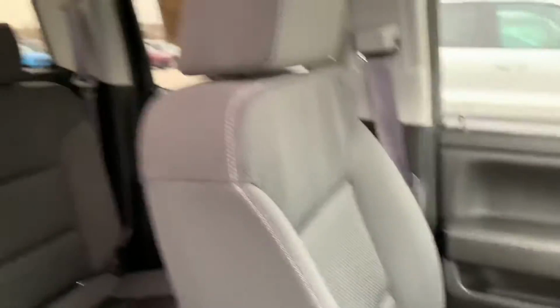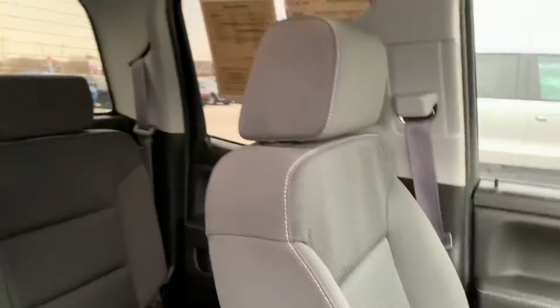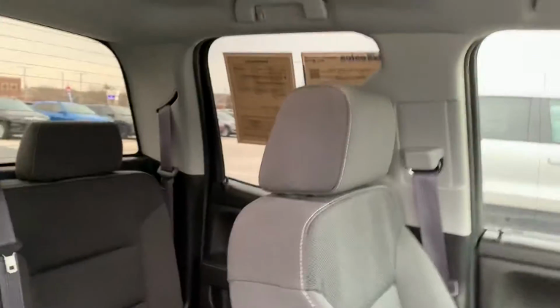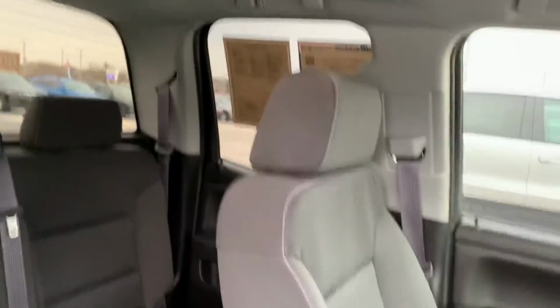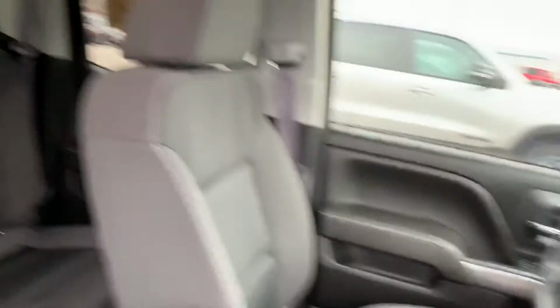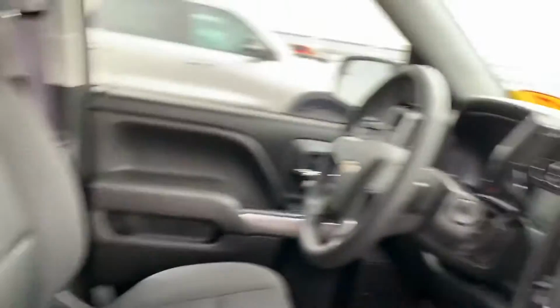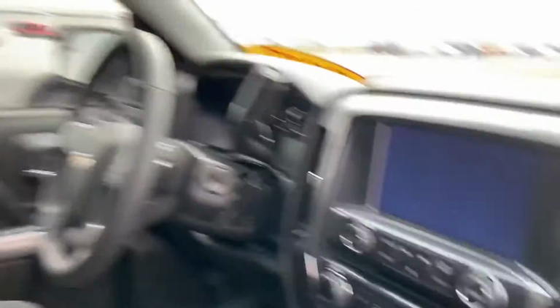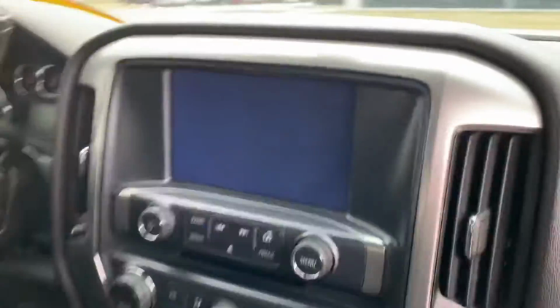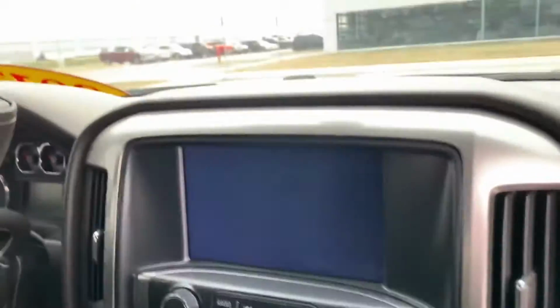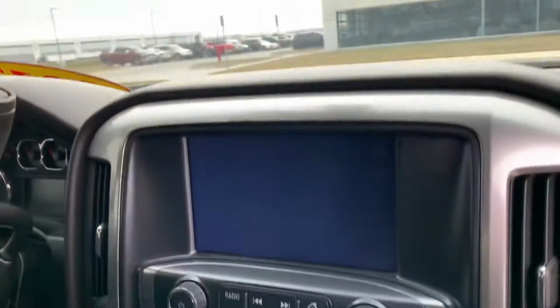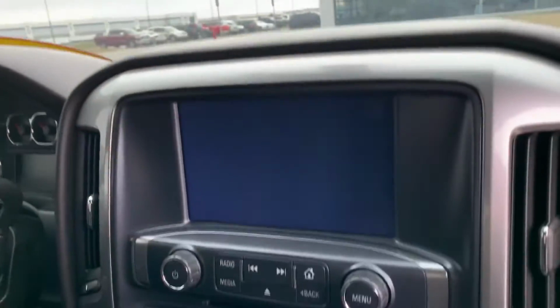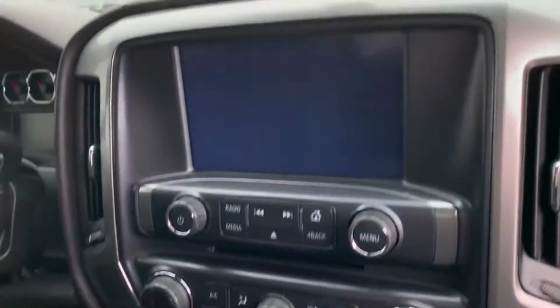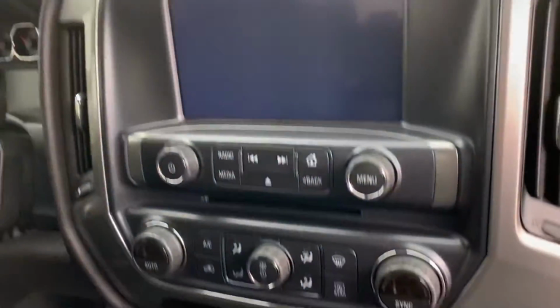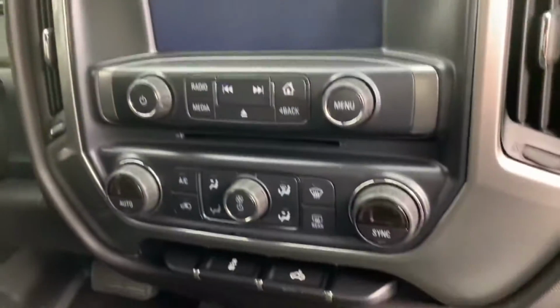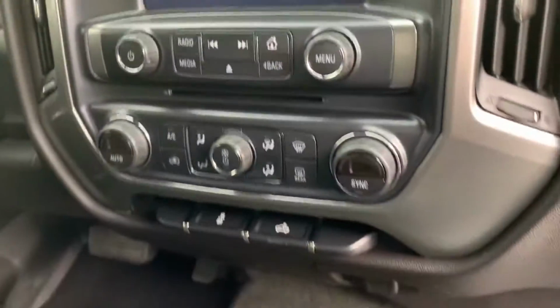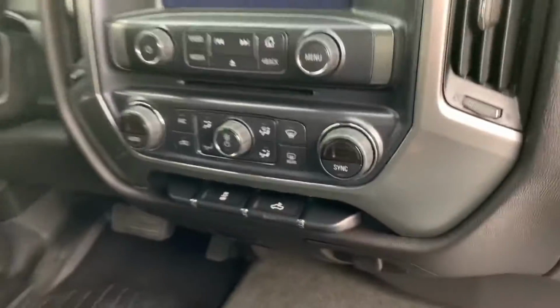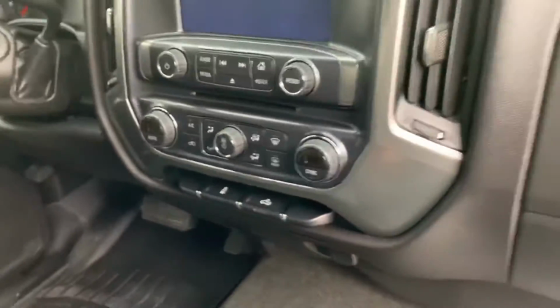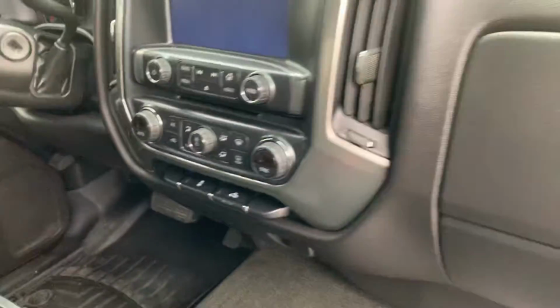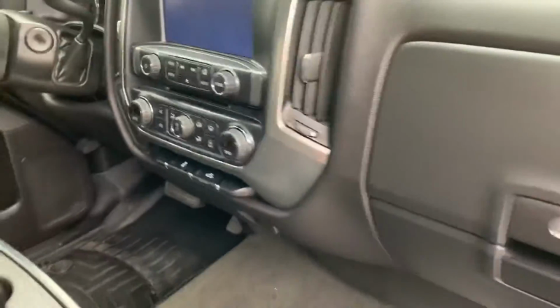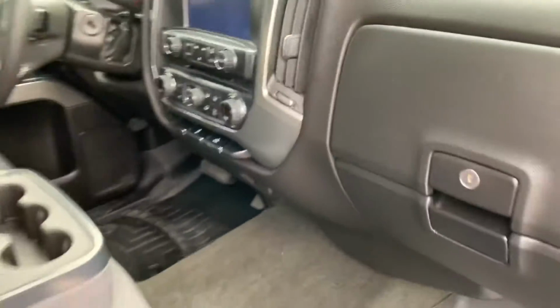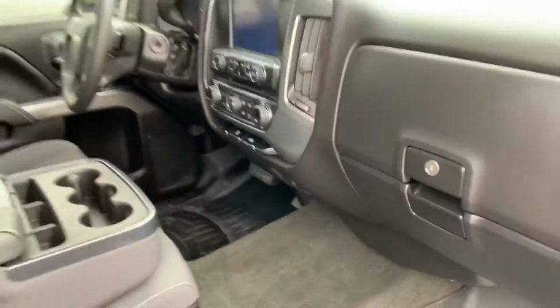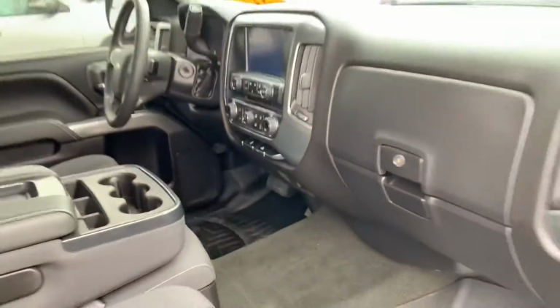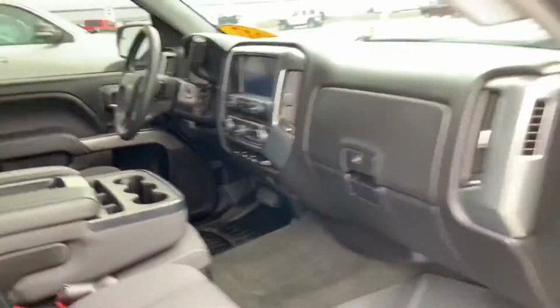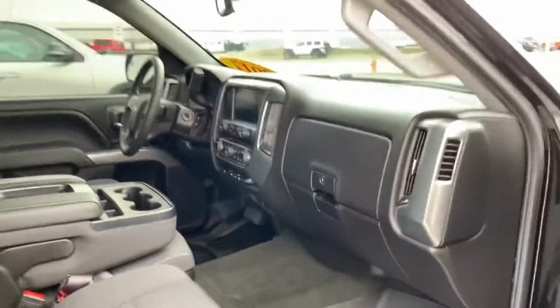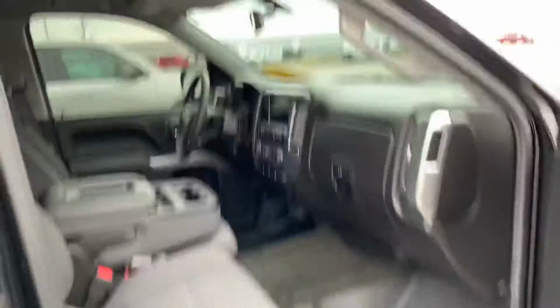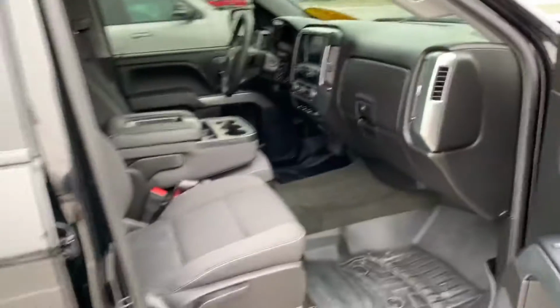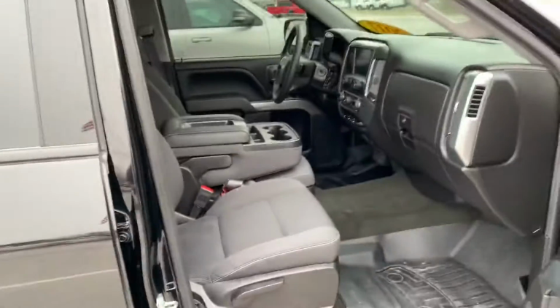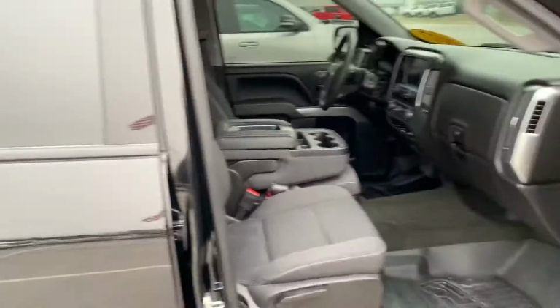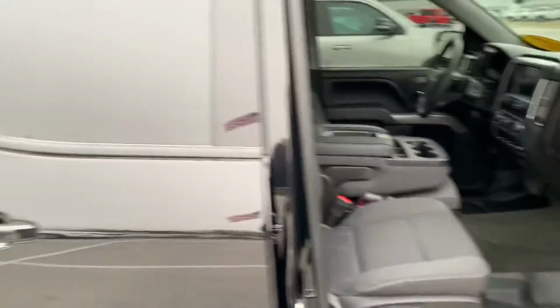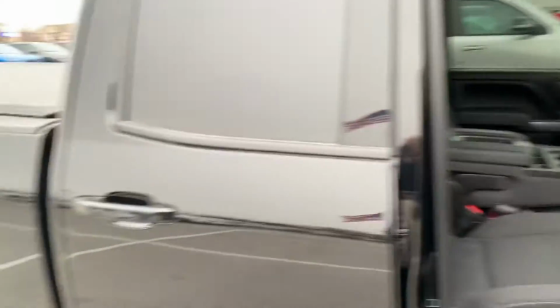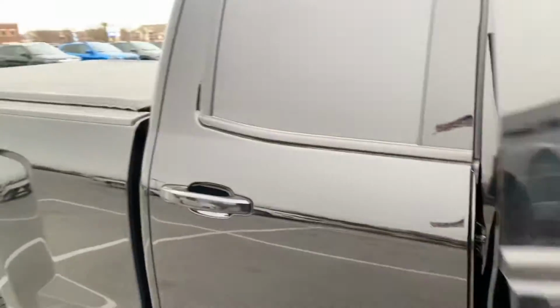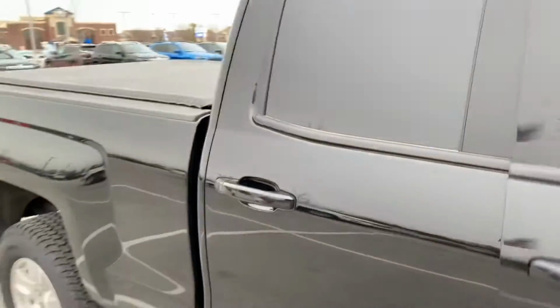Does have remote start. Let's see the entertainment stack here. Dual climate controls. All in all, pretty nice truck.